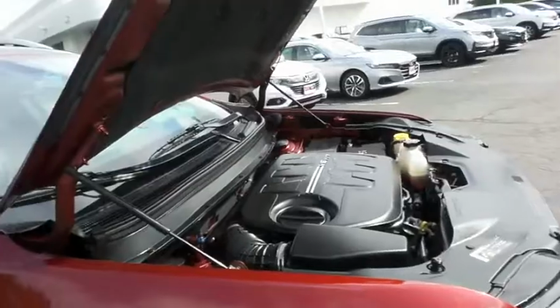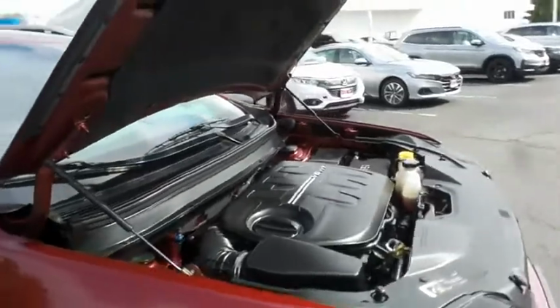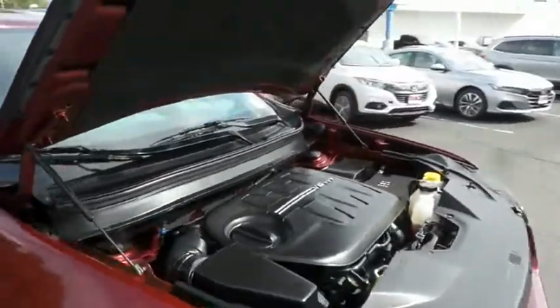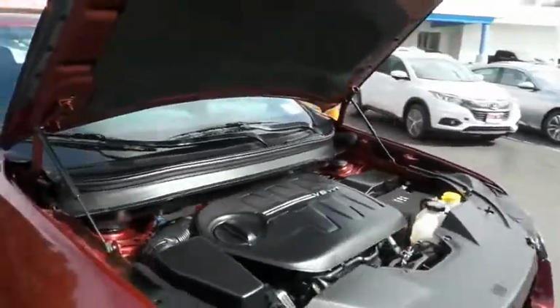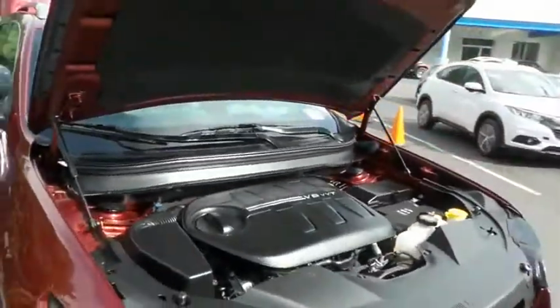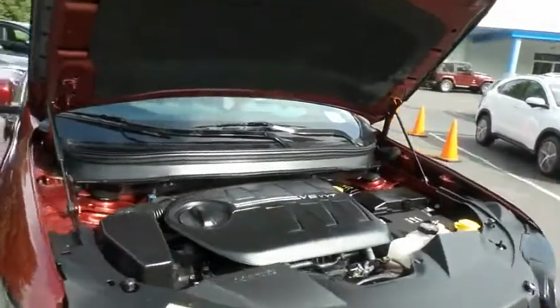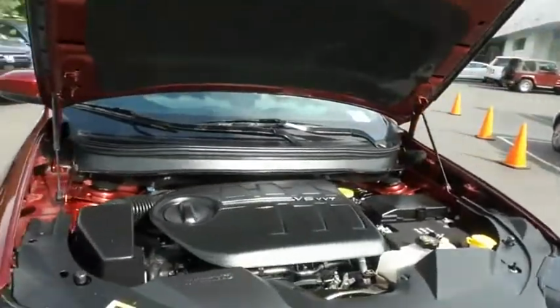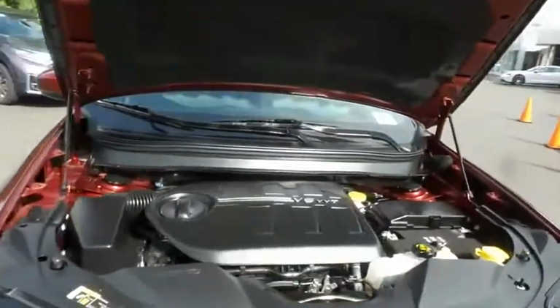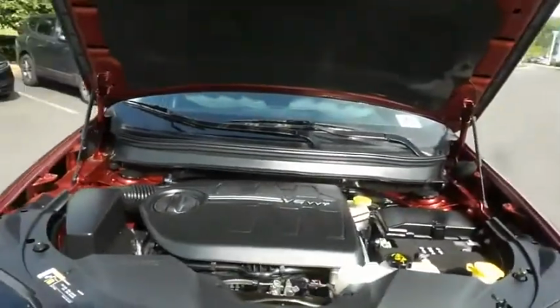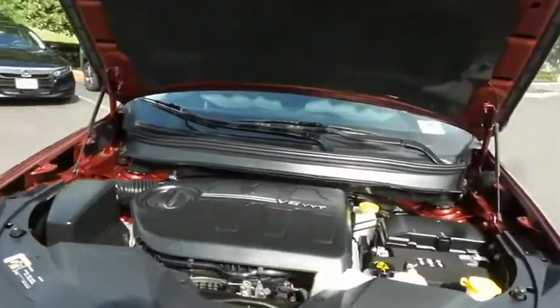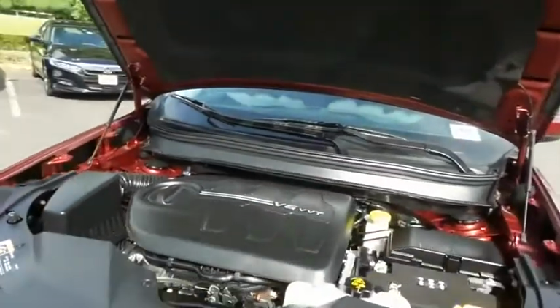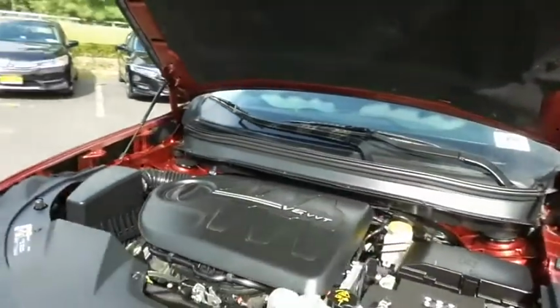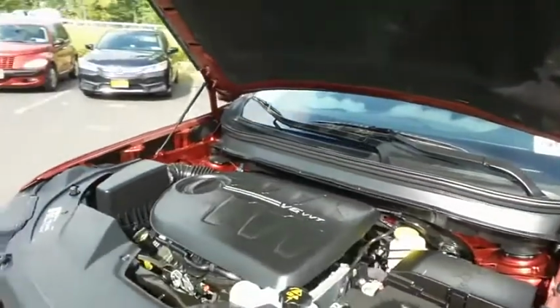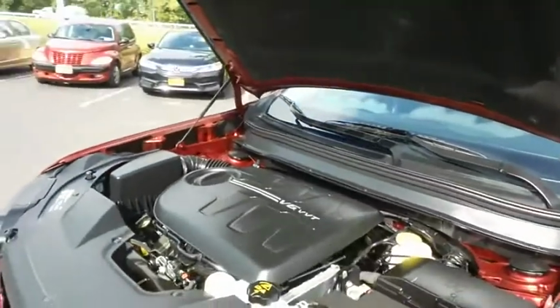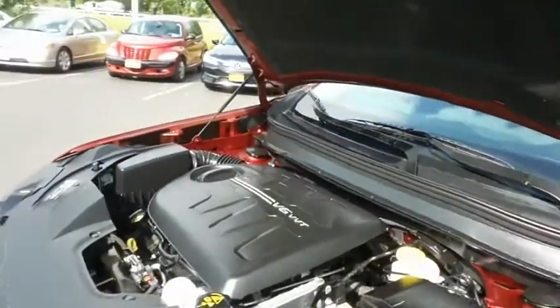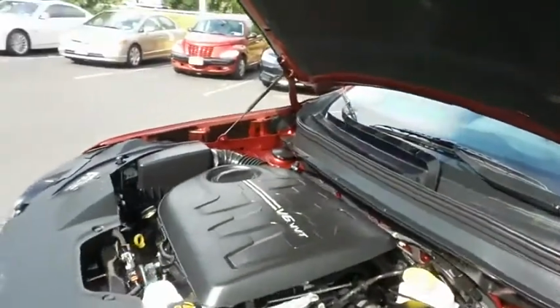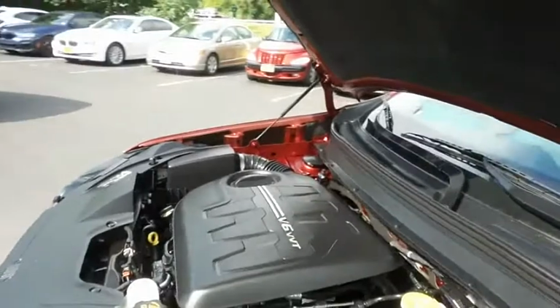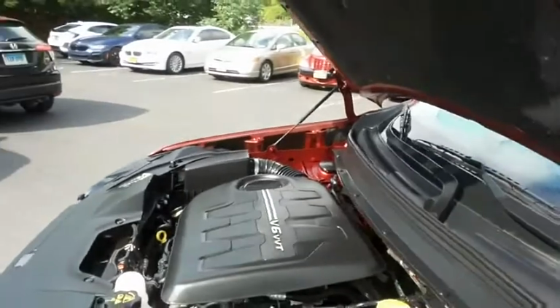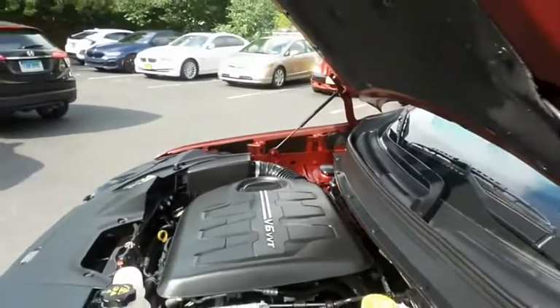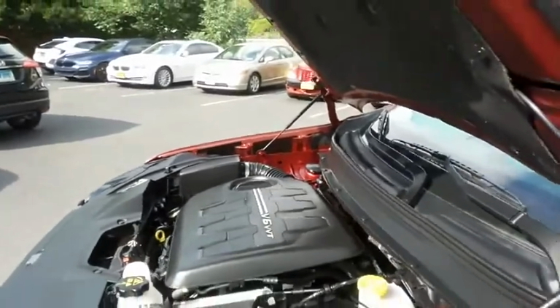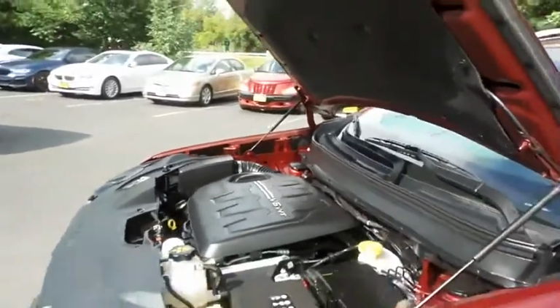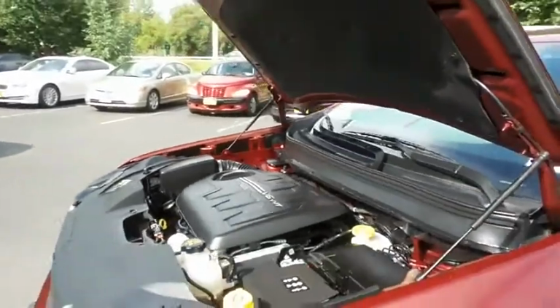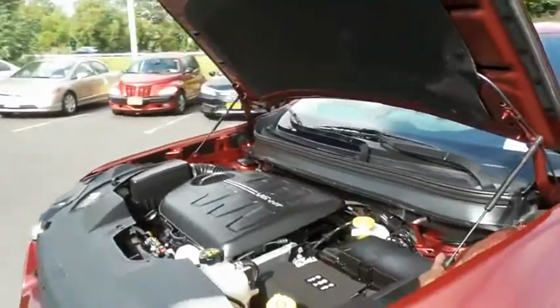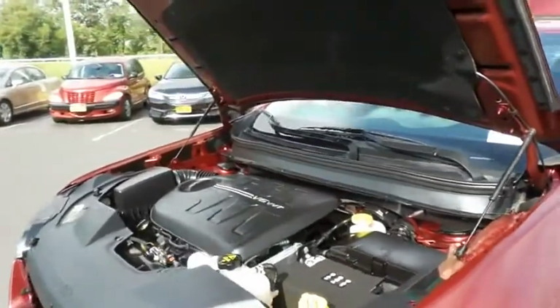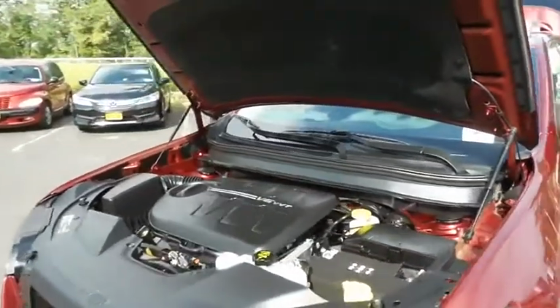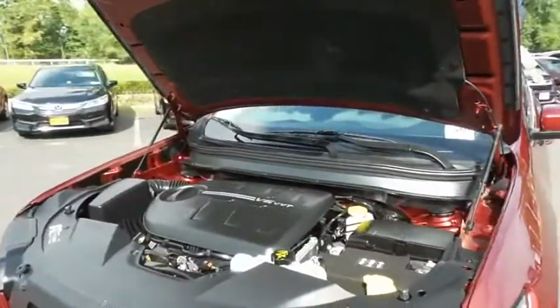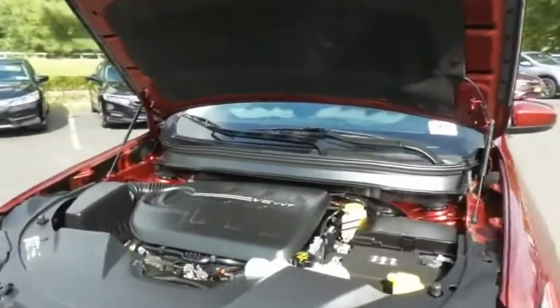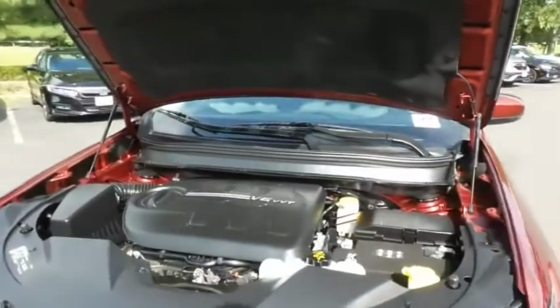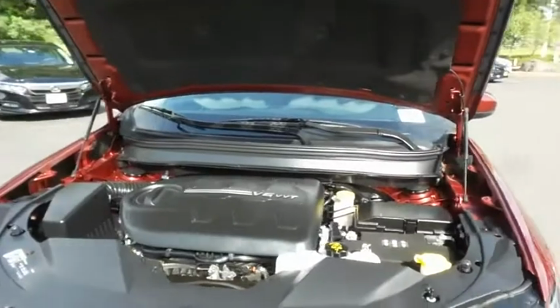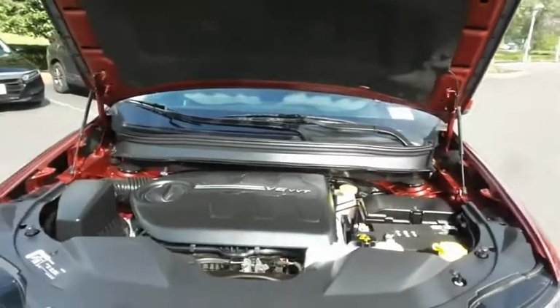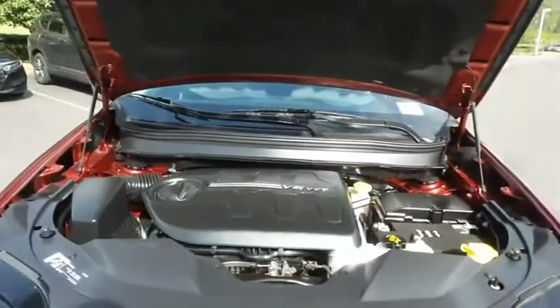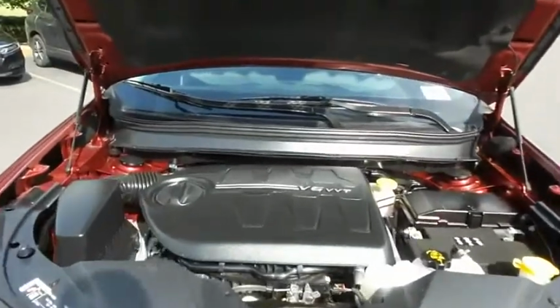The Jeep 24-valve dual overhead cam 3.2 liter VVT V6 engine is smooth and powerful. It gets 26 miles per gallon on the highway, which is outstanding for a four-wheel drive SUV.